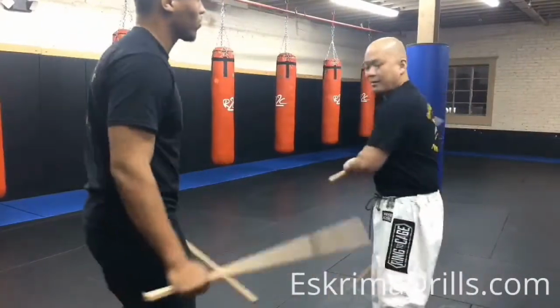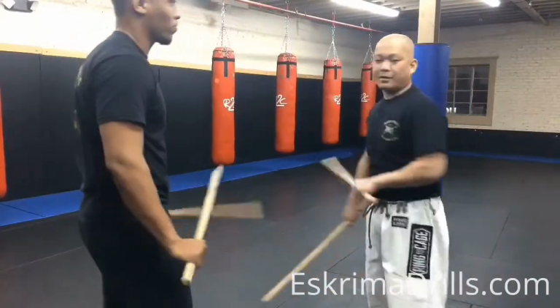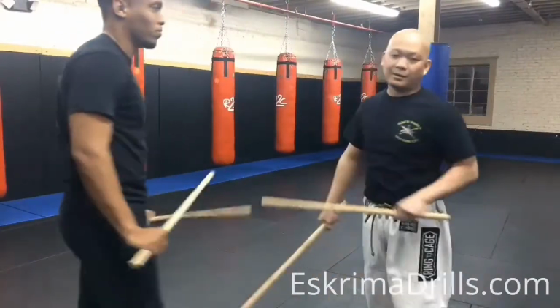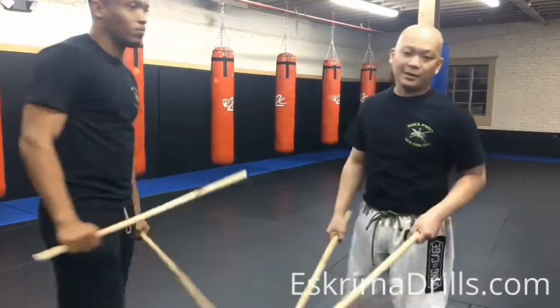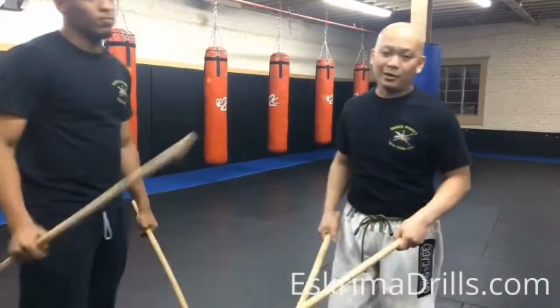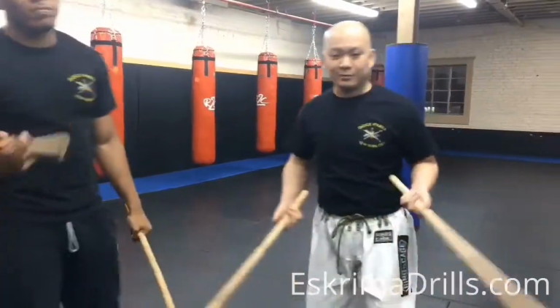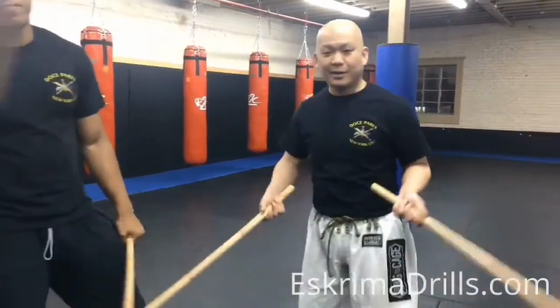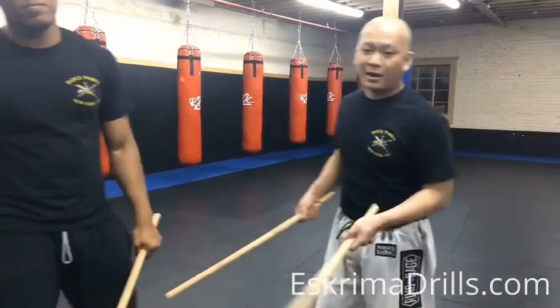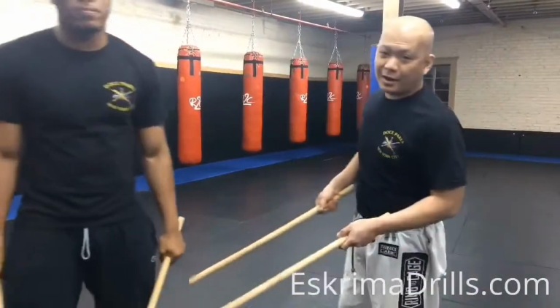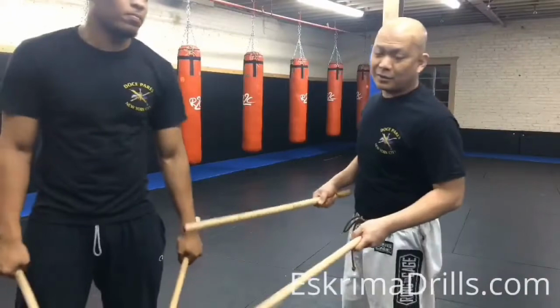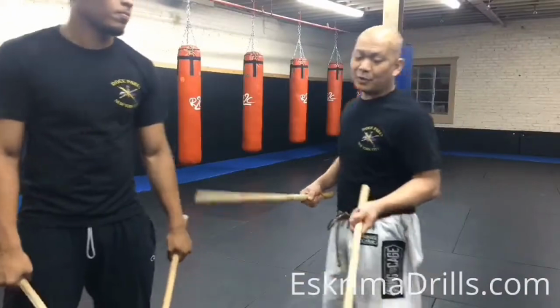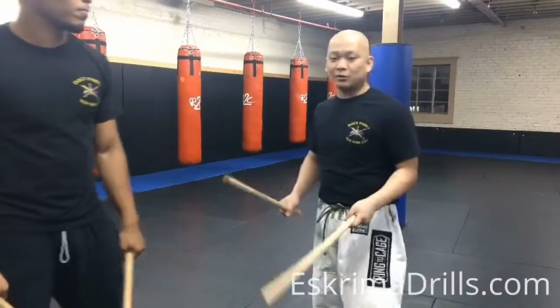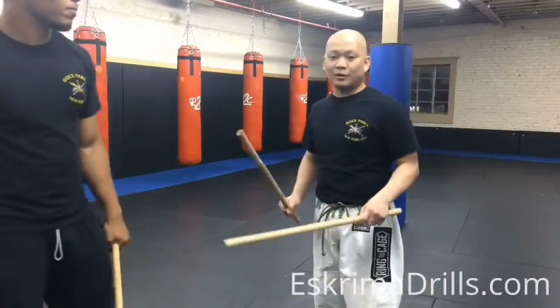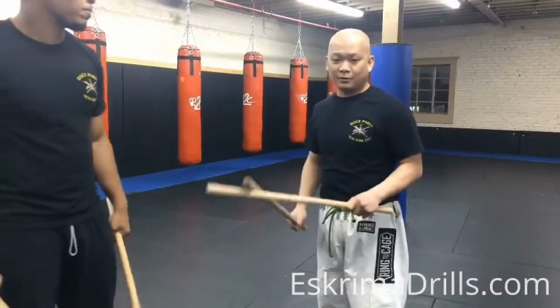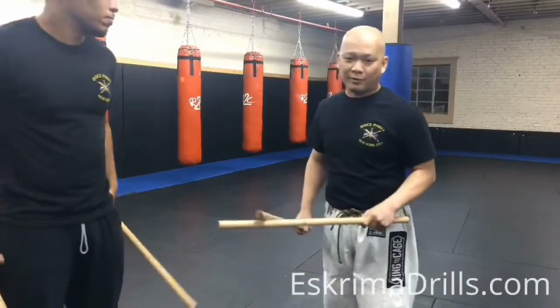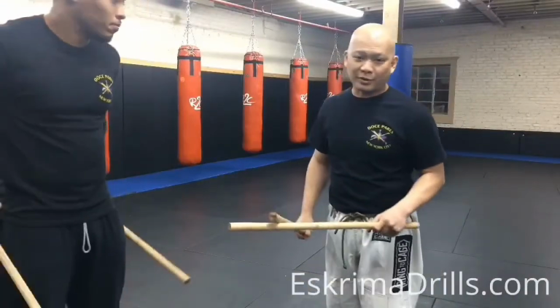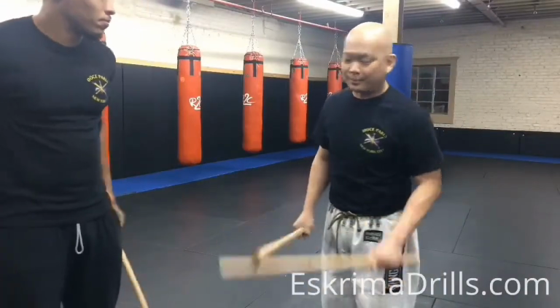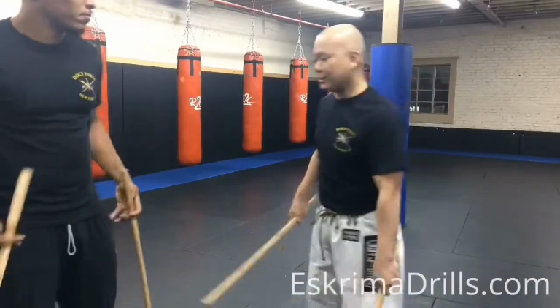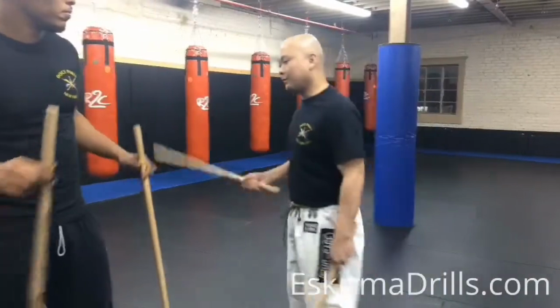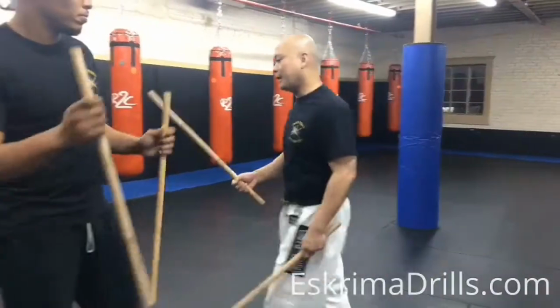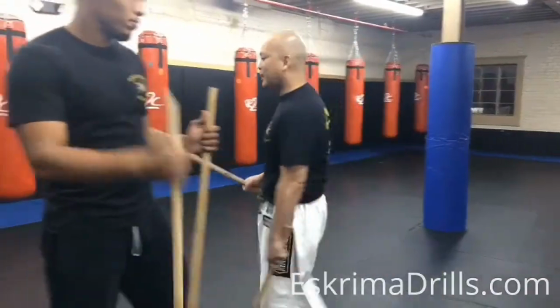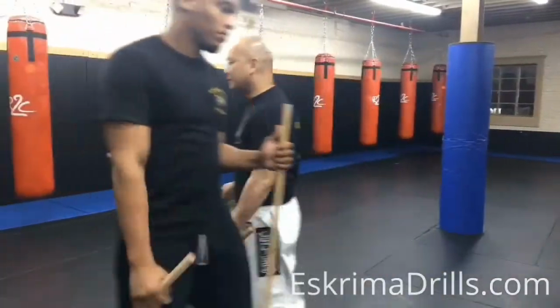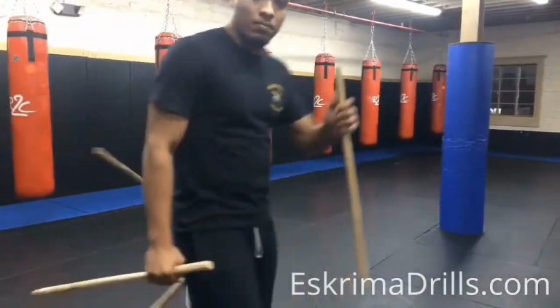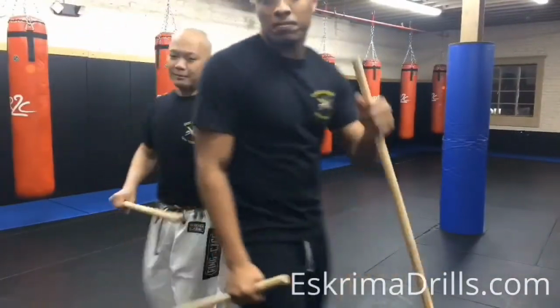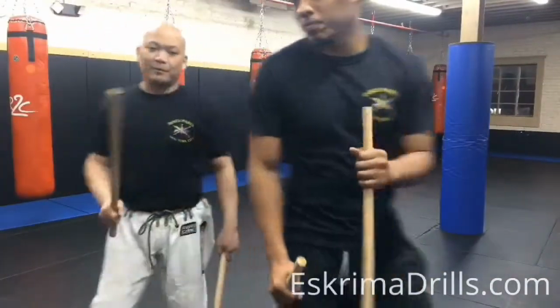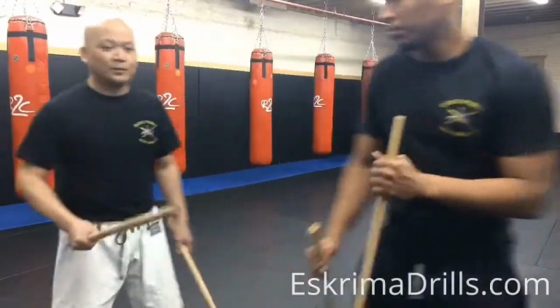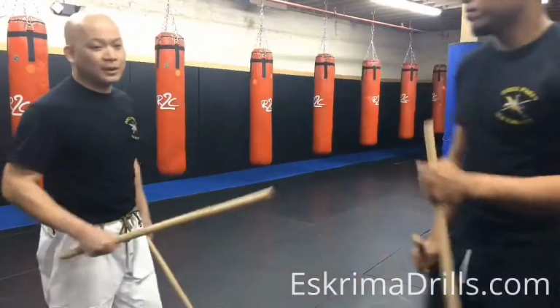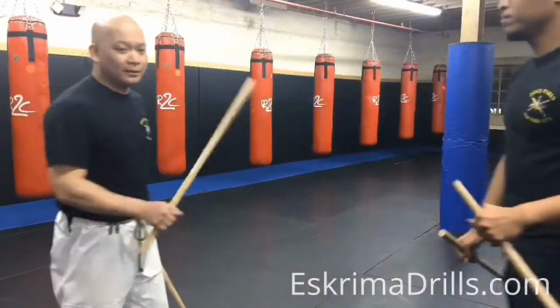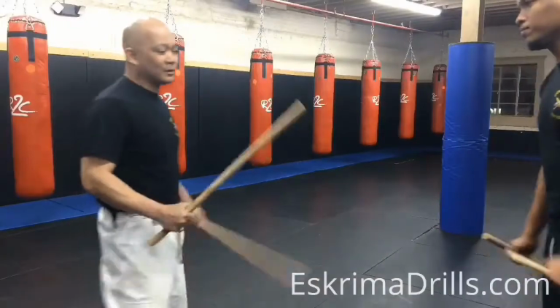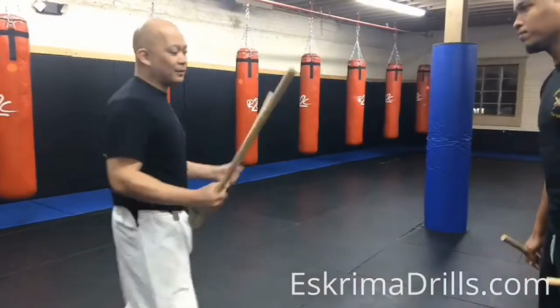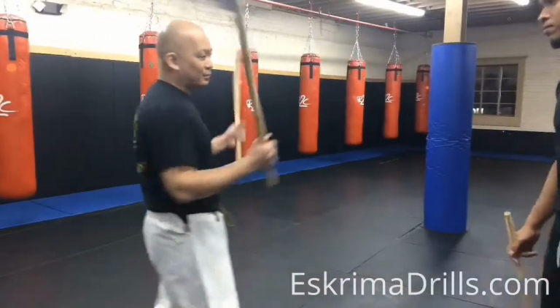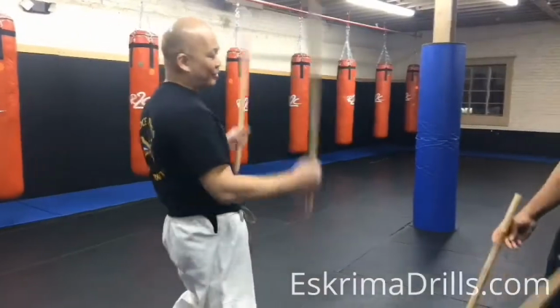Alright, there you go. This one you can also do reverse grip. Let's do it from the other side. But before we do the reverse grip, we're going to do regular grip.